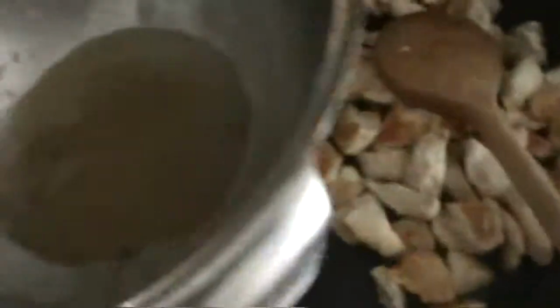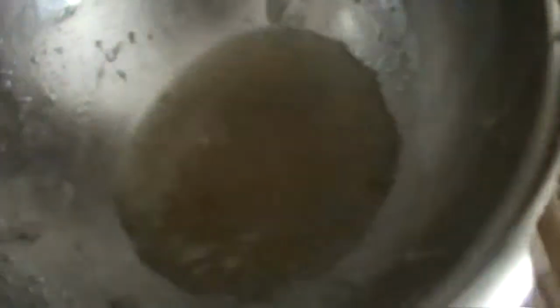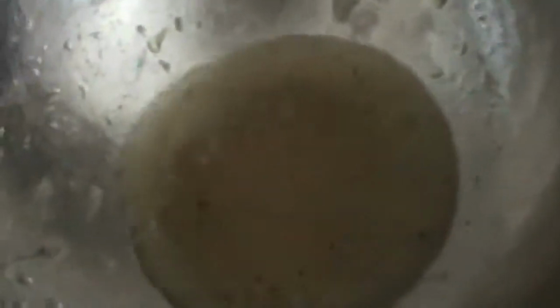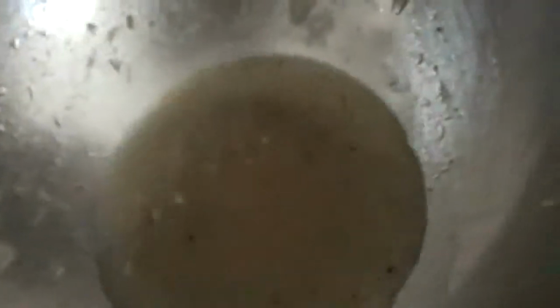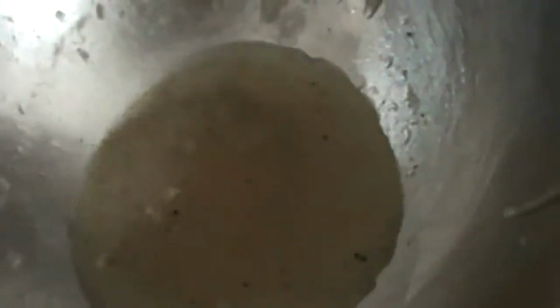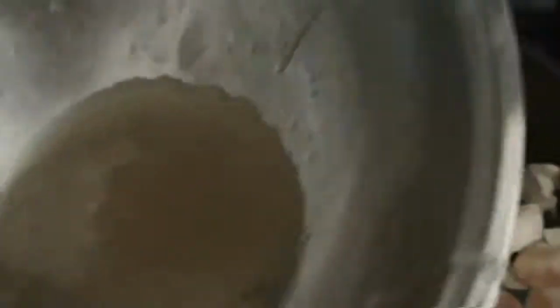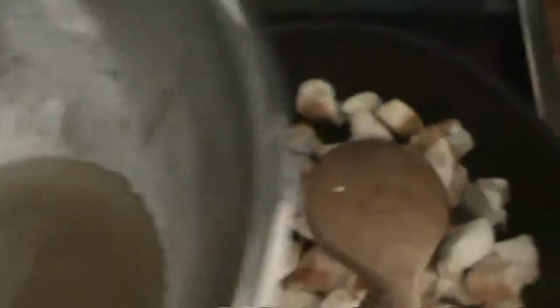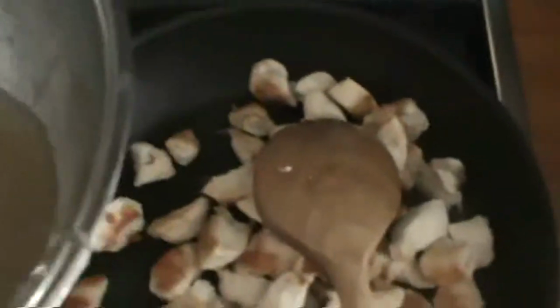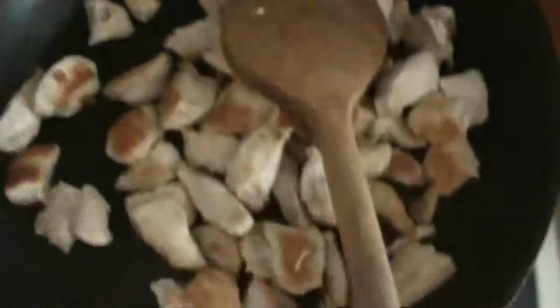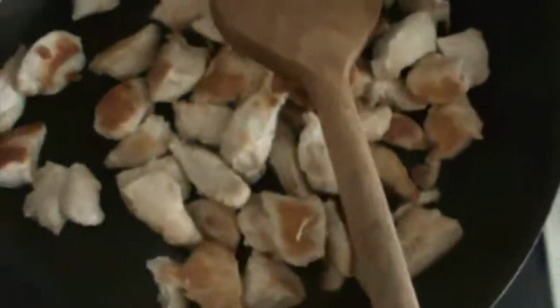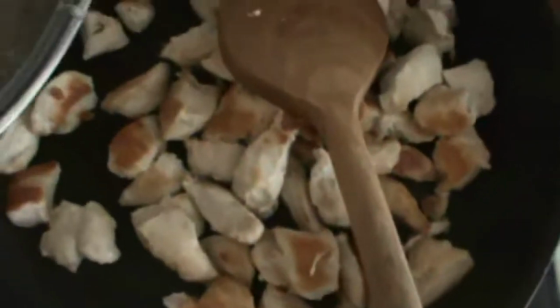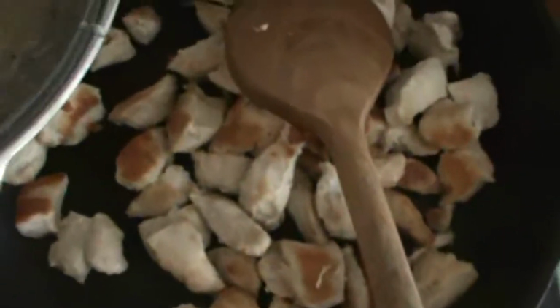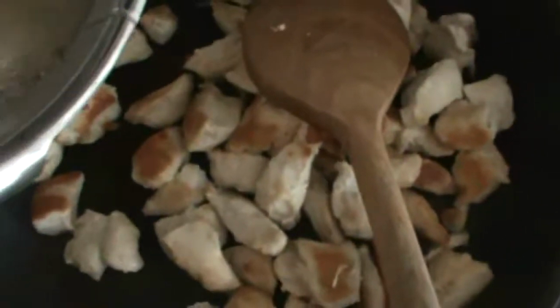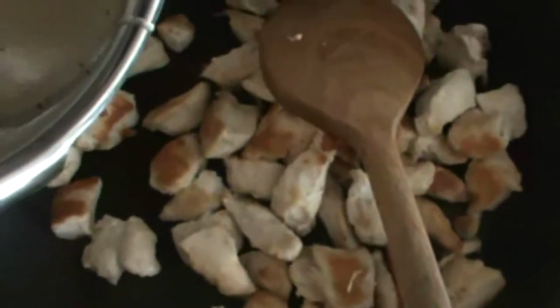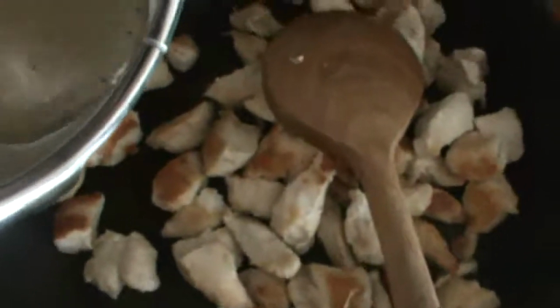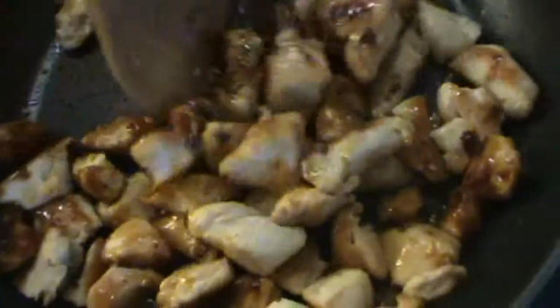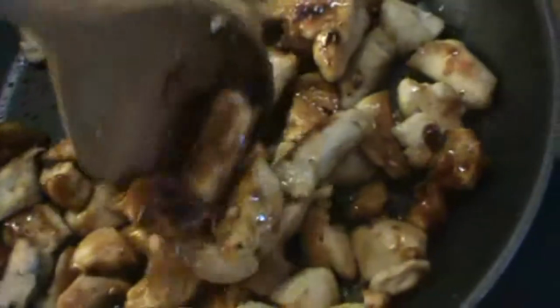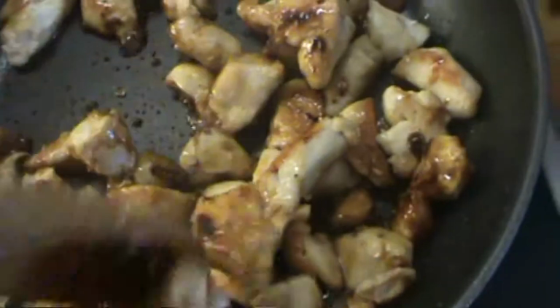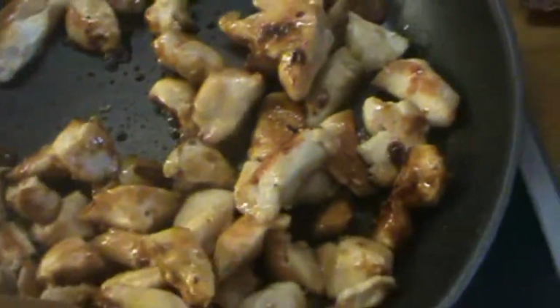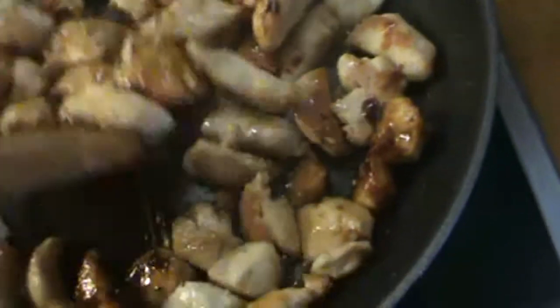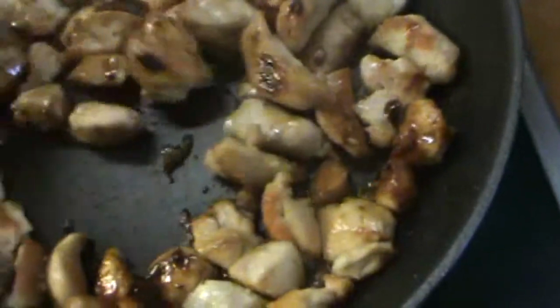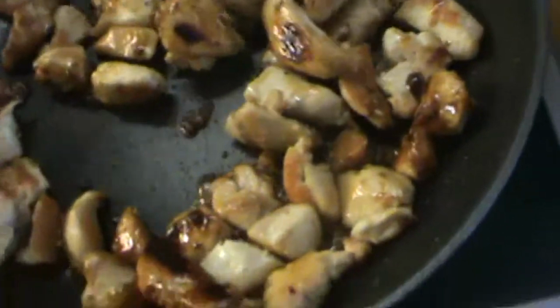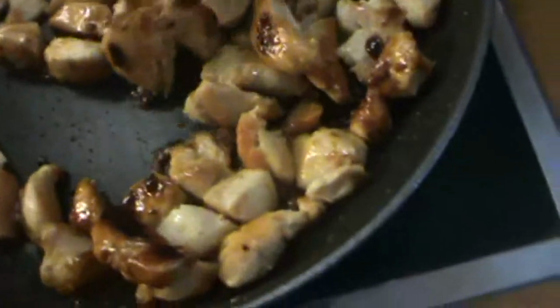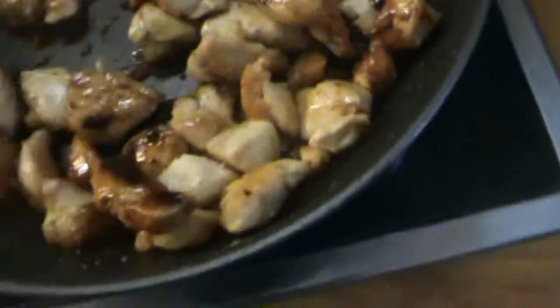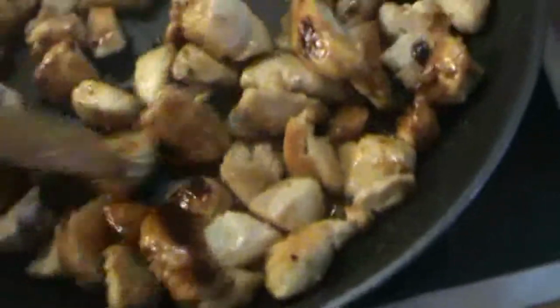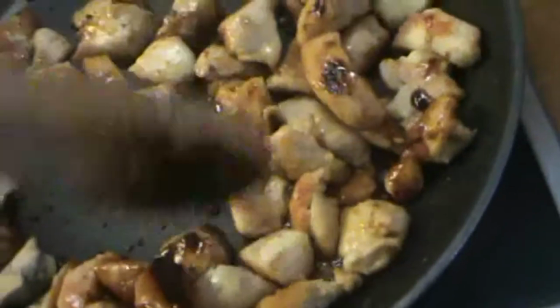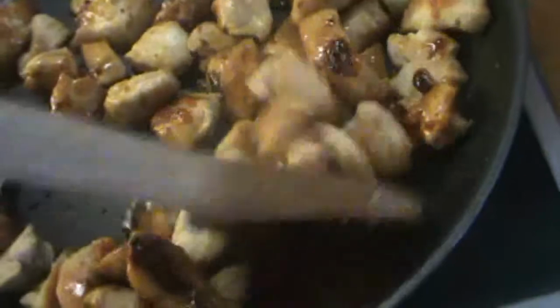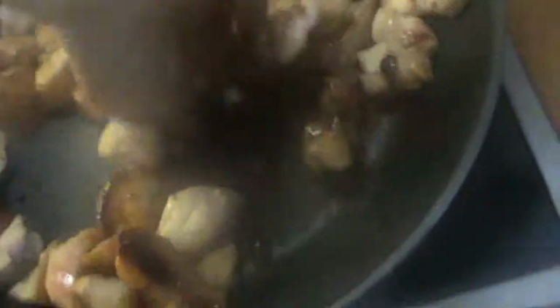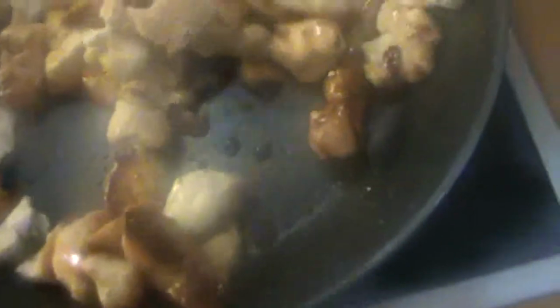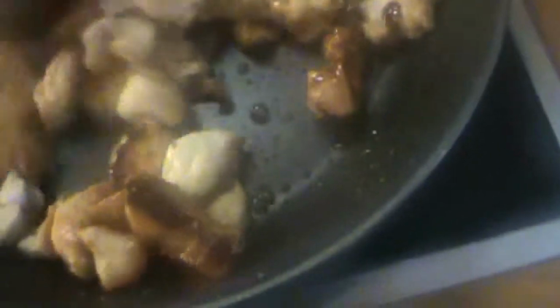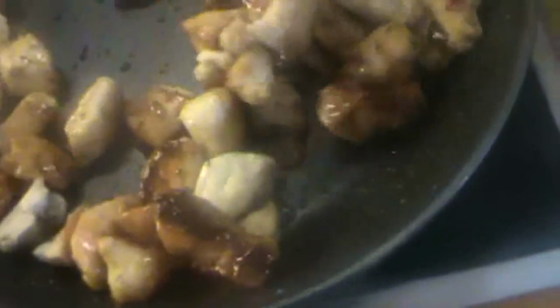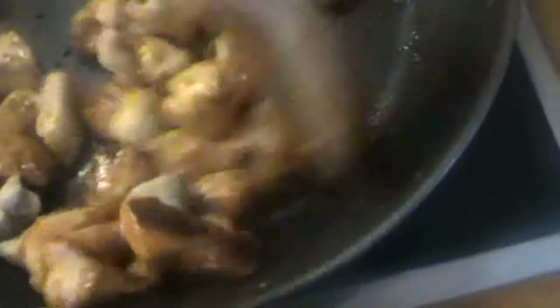Take the mix that you used with your honey and everything and pour it on top of your chicken. Cook your chicken with all the sauce on it for a few more minutes.